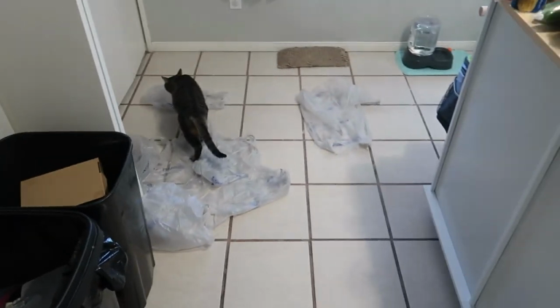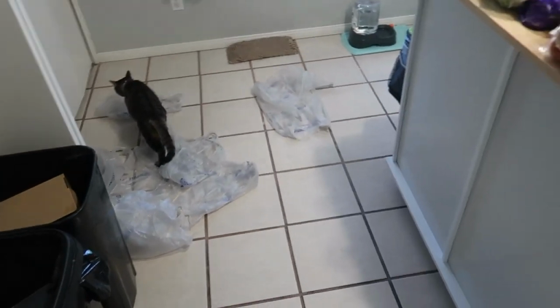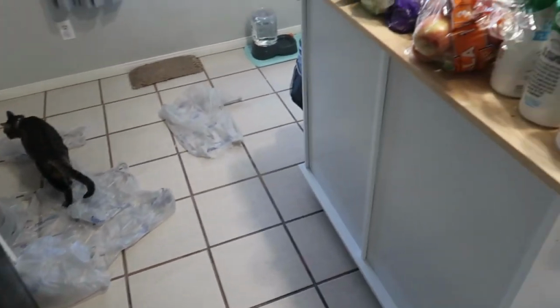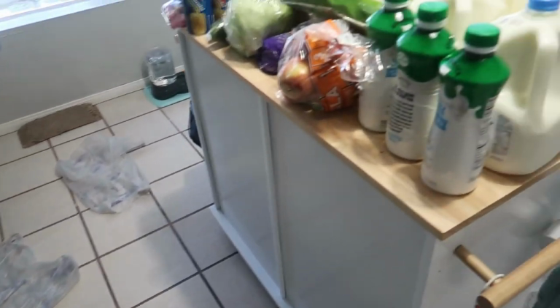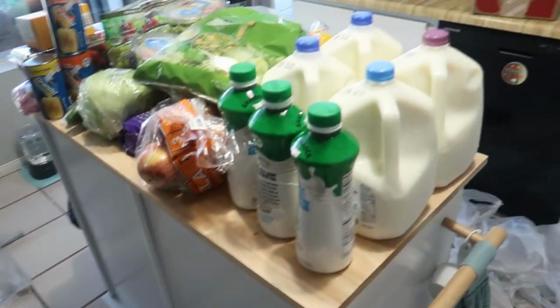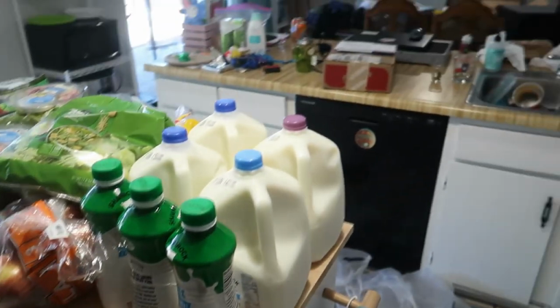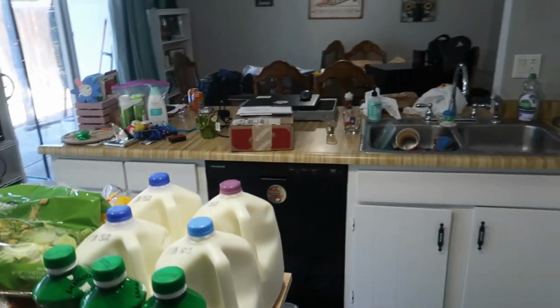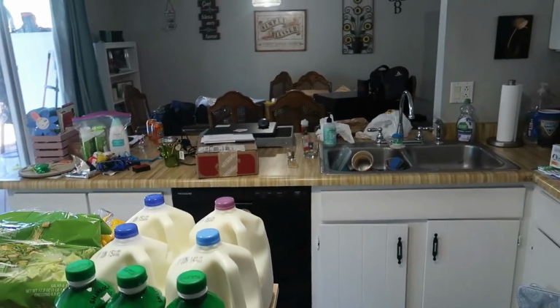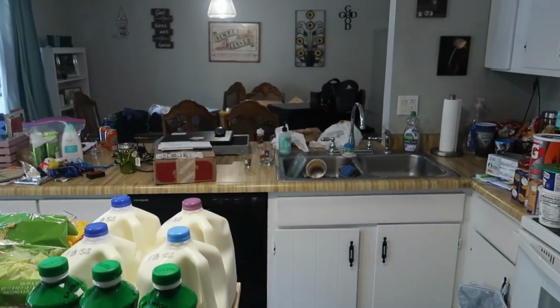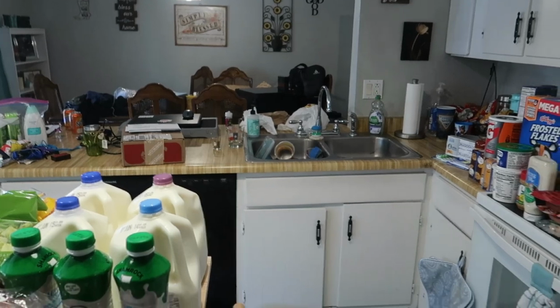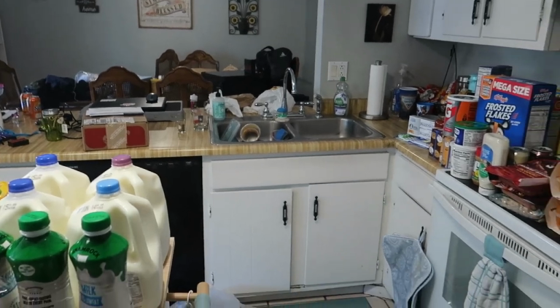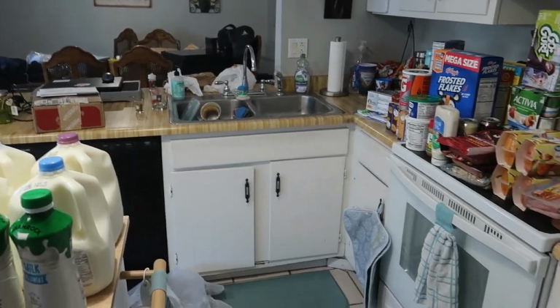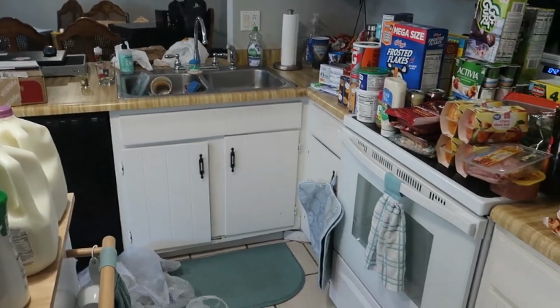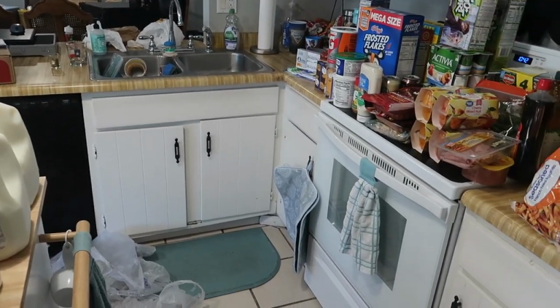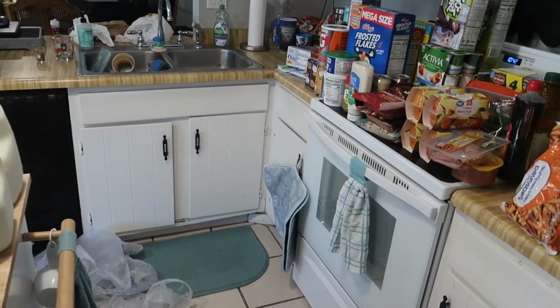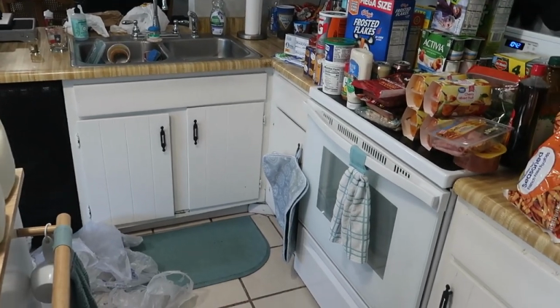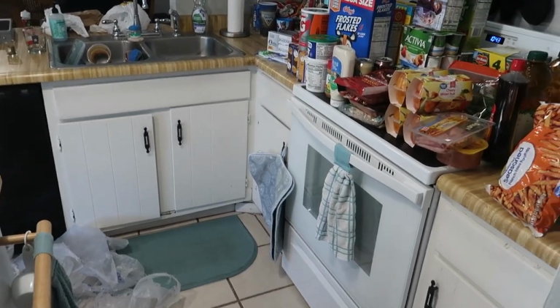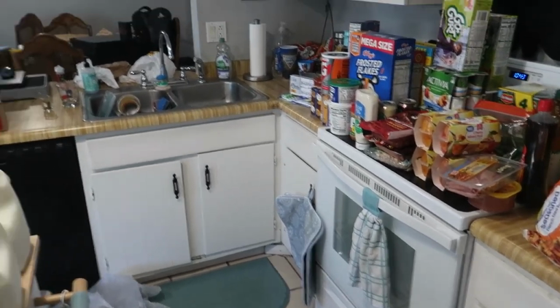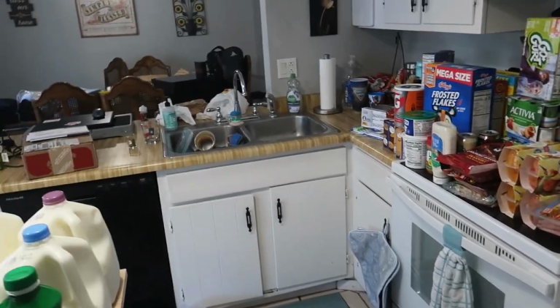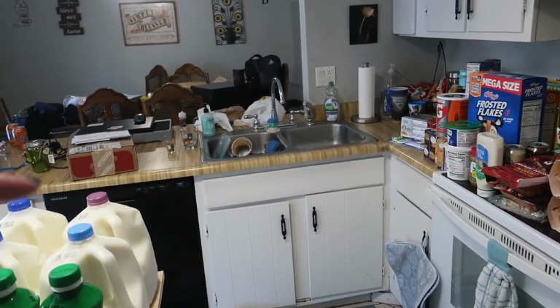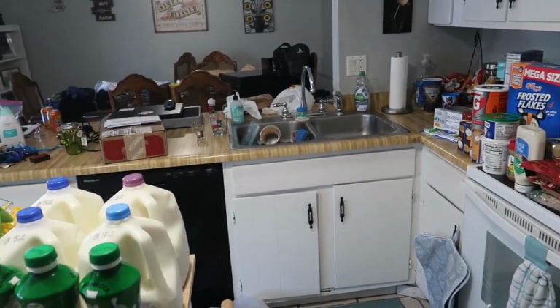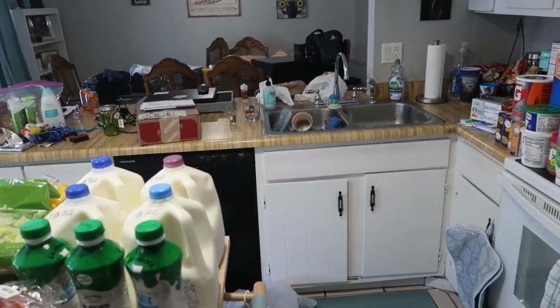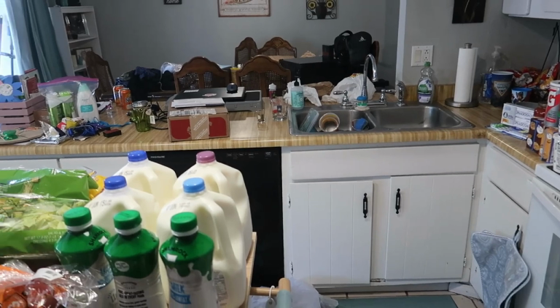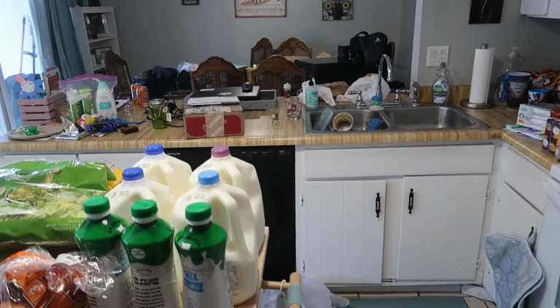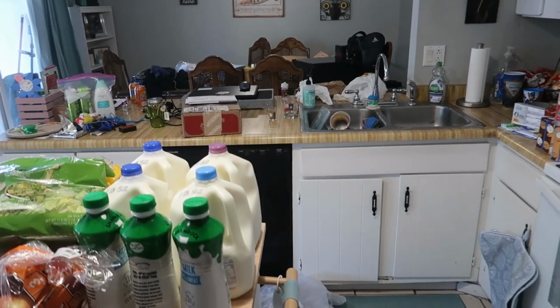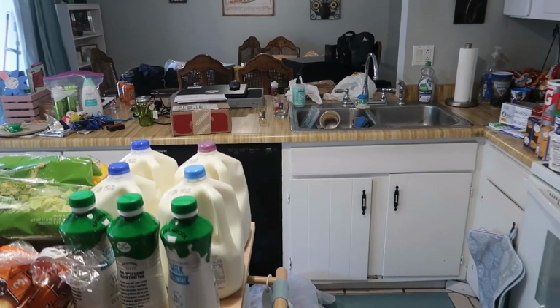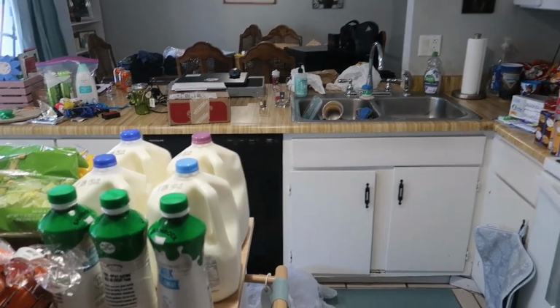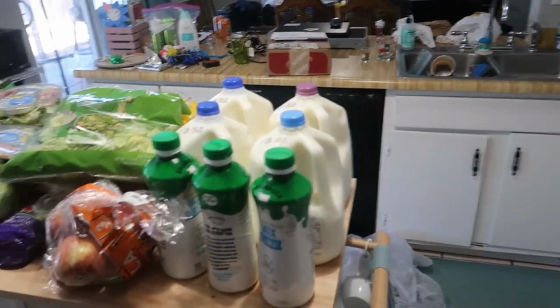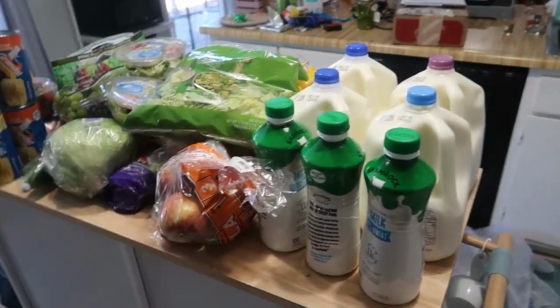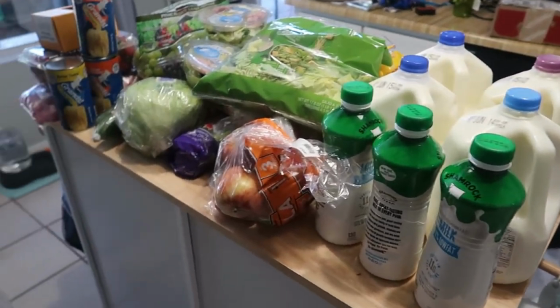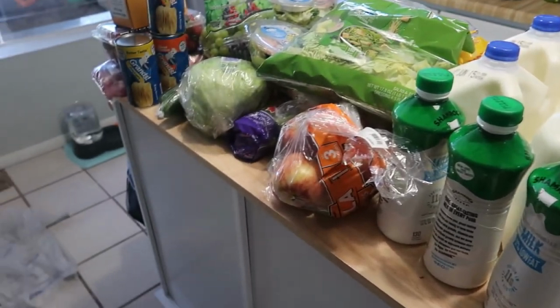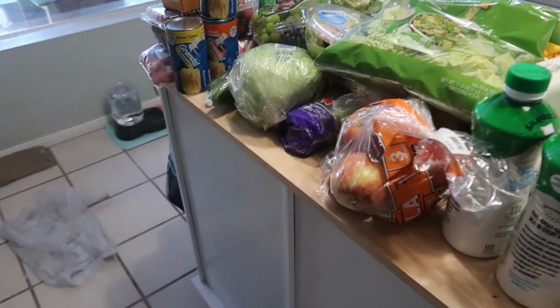My house is still in shambles — we have not unpacked or anything. If you follow me on Instagram you saw in my stories that we literally just dumped everything and went to bed because we were on the road for literally 25 hours.